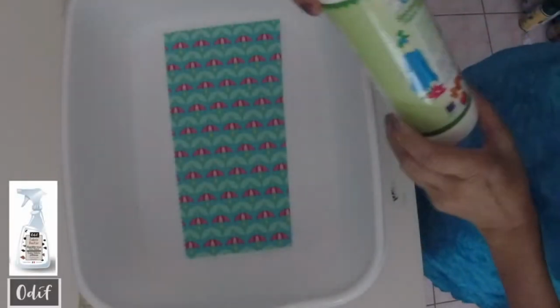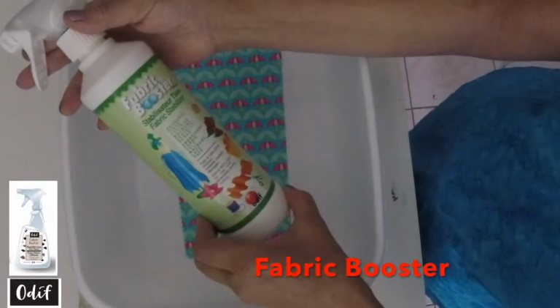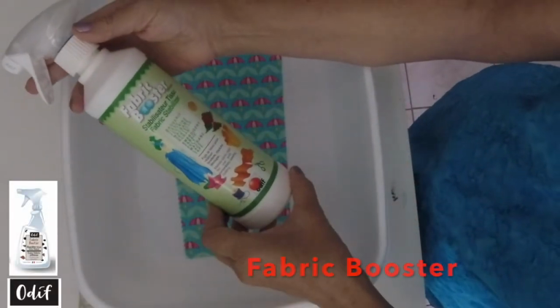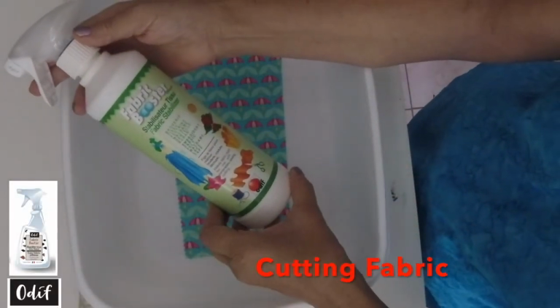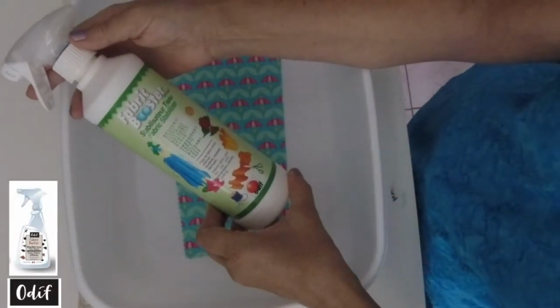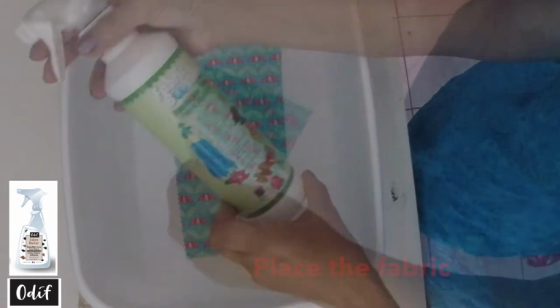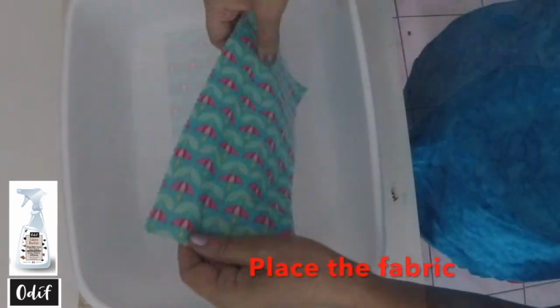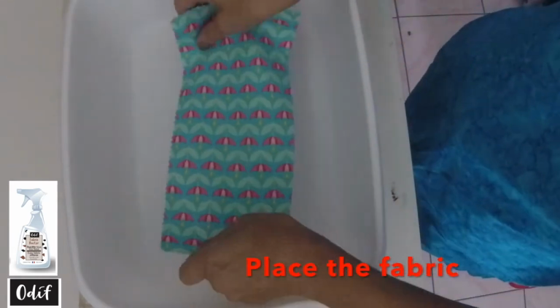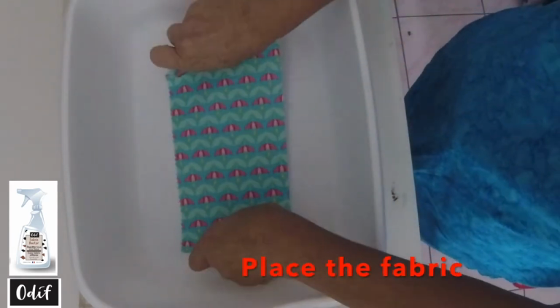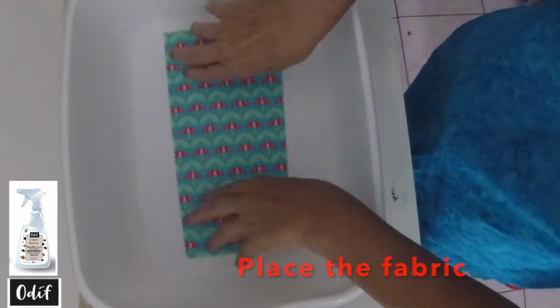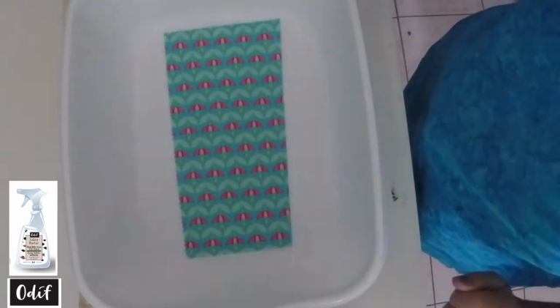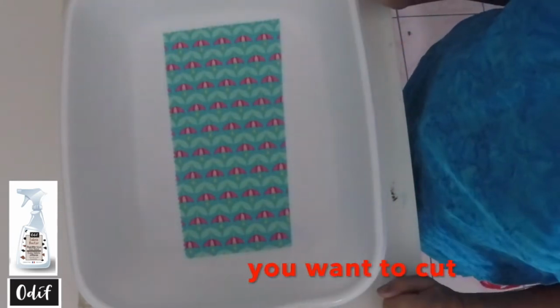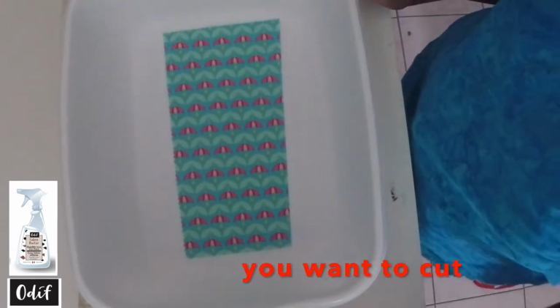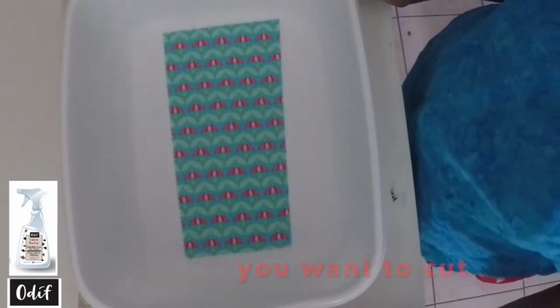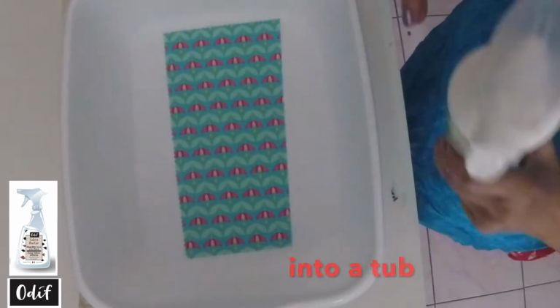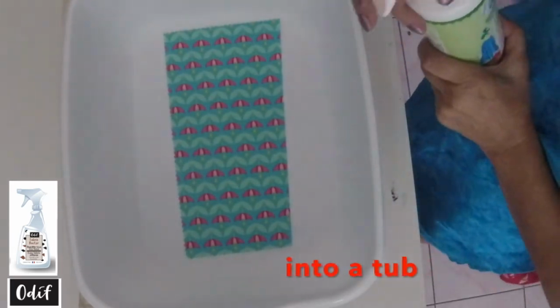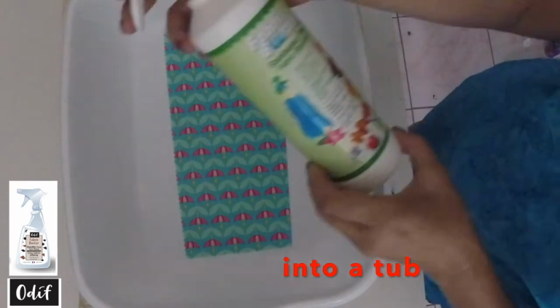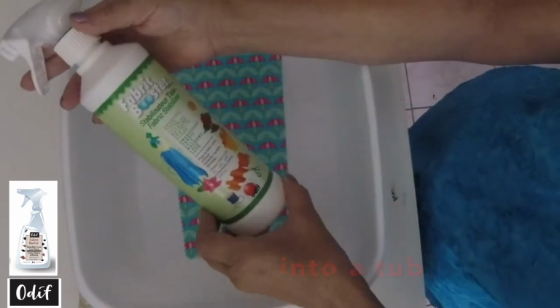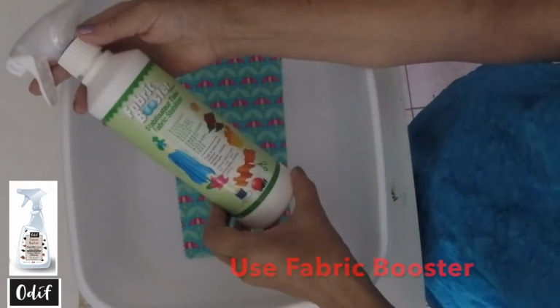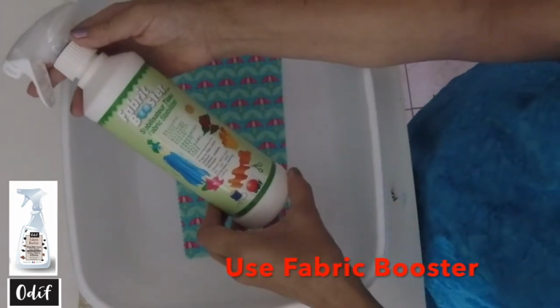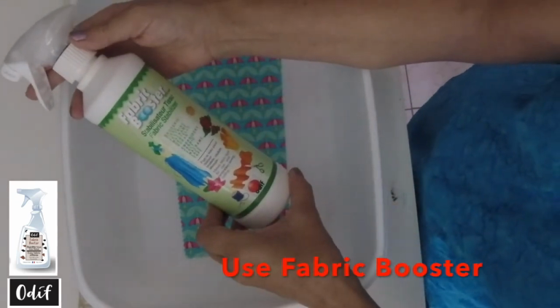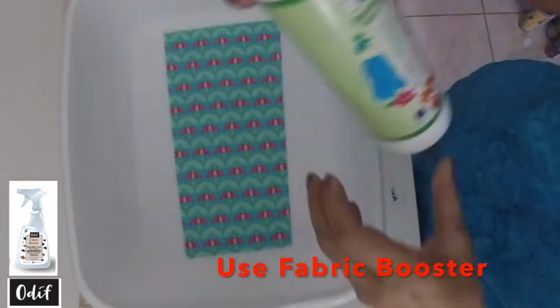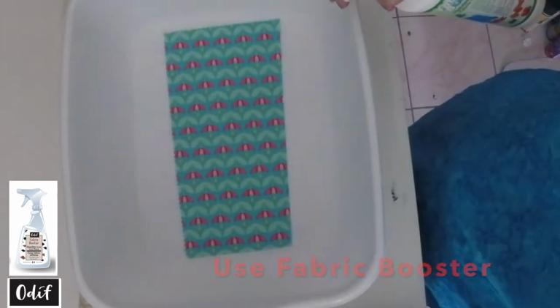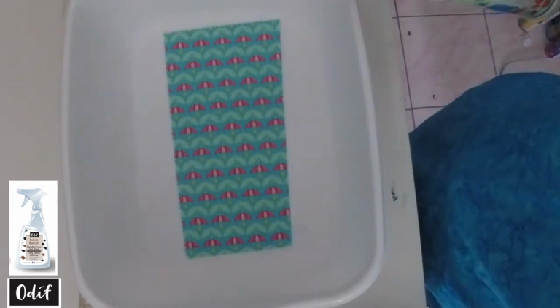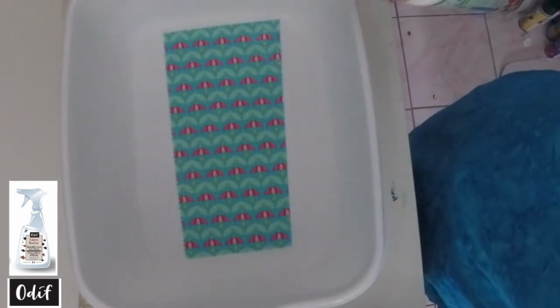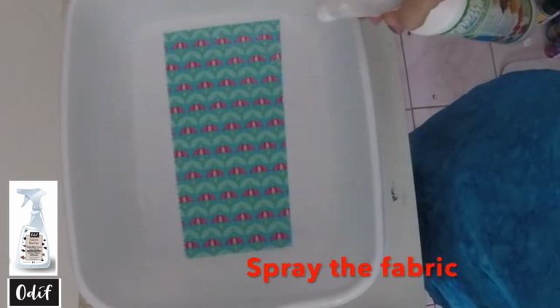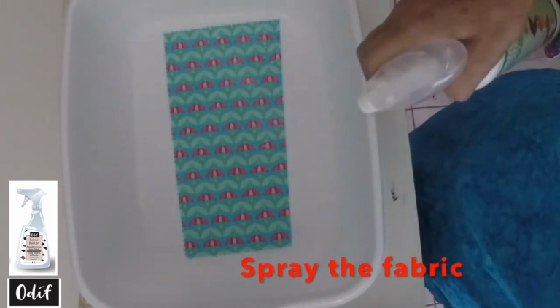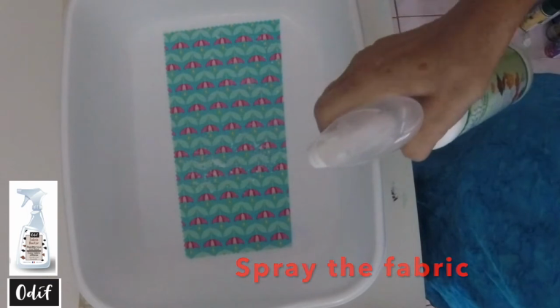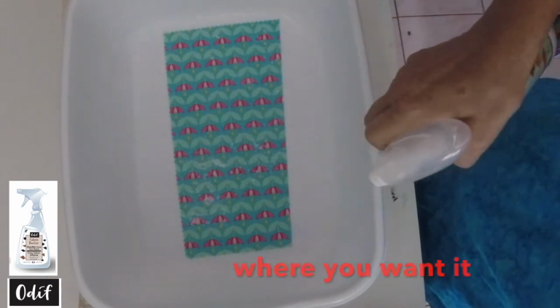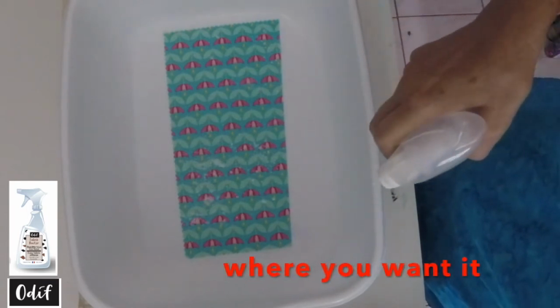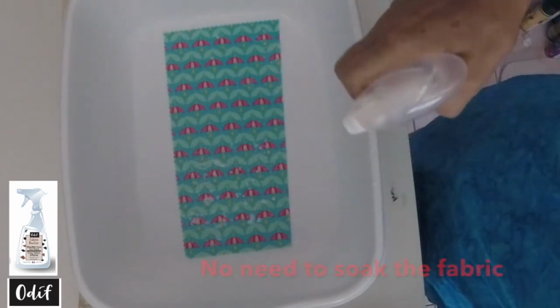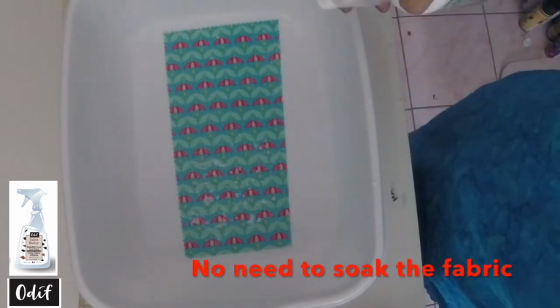To use the fabric booster when cutting fabric, simply place the fabric that you want to cut into your tub. With our fabric booster, just spray where wanted — no need to soak the fabric completely.